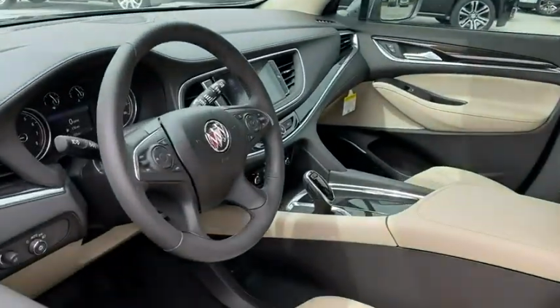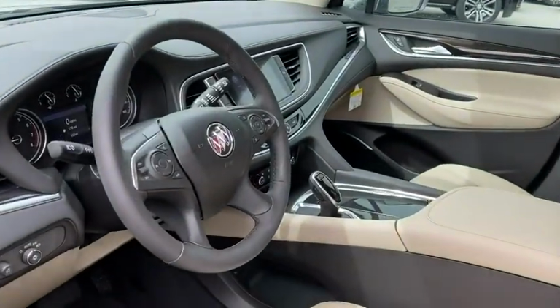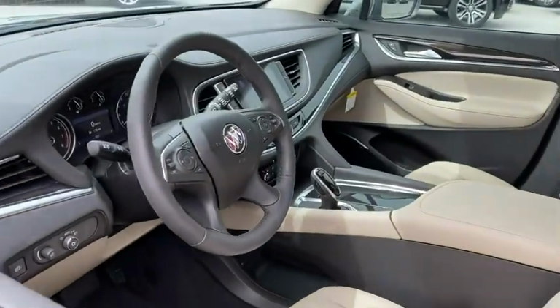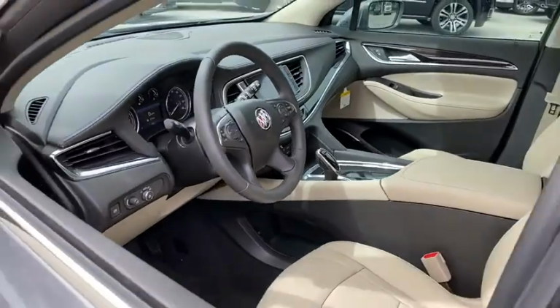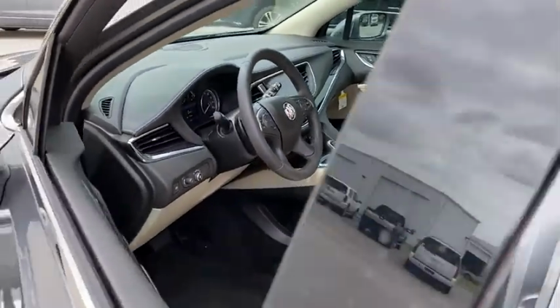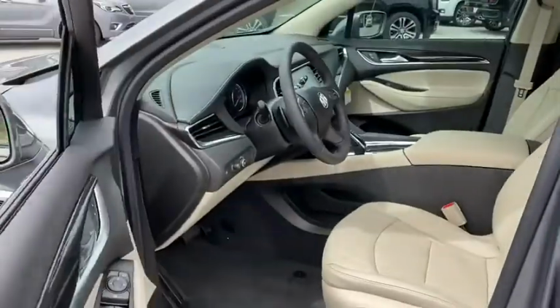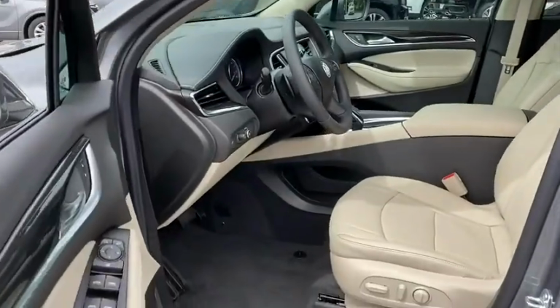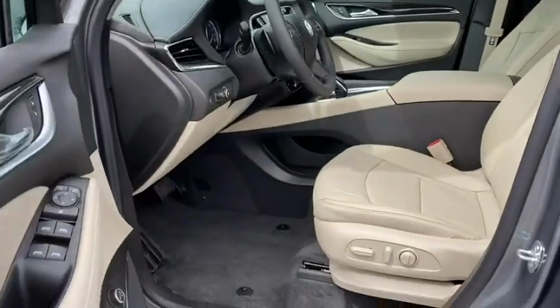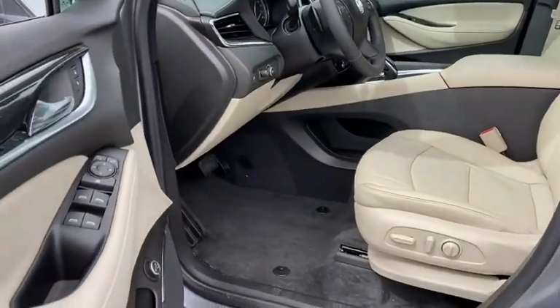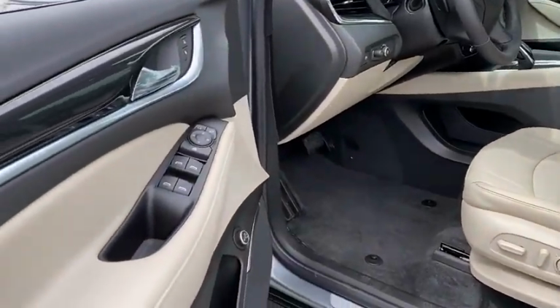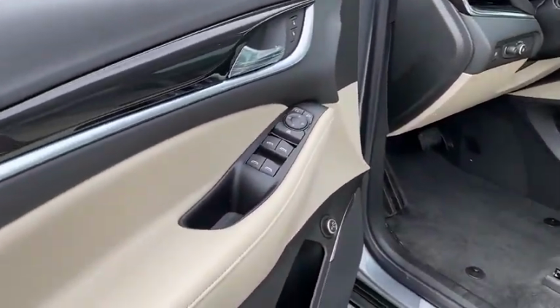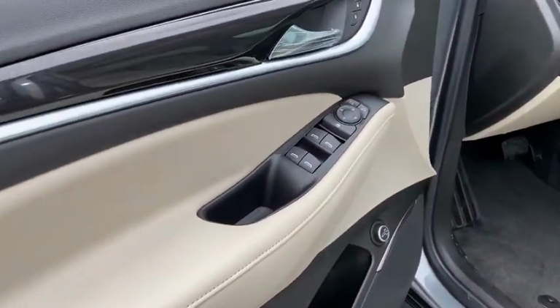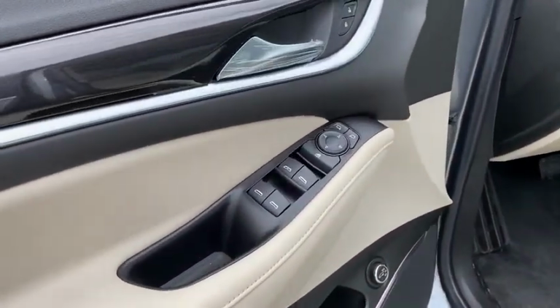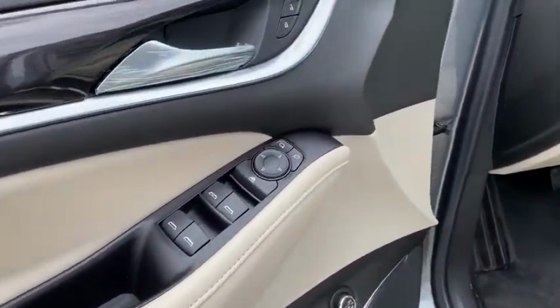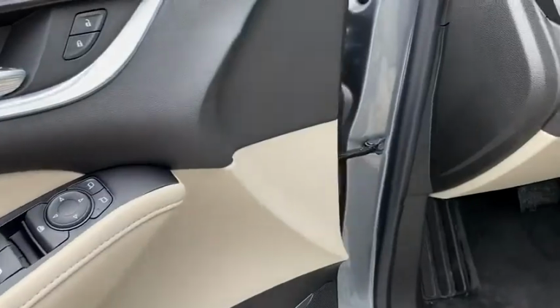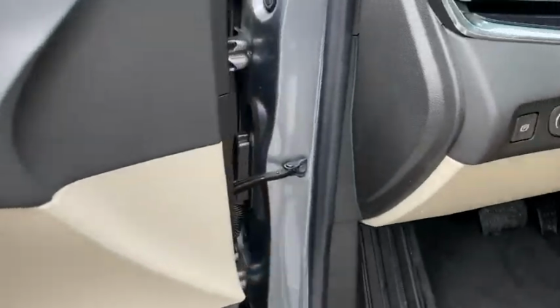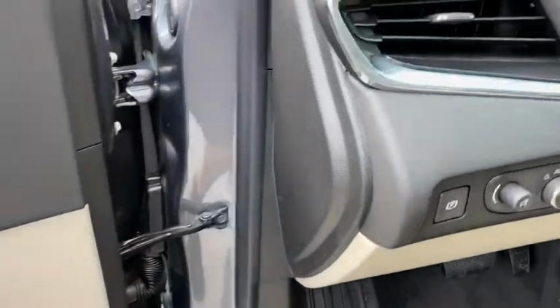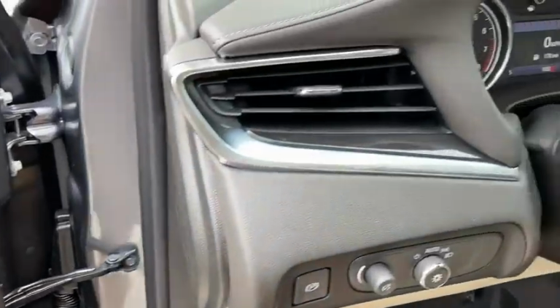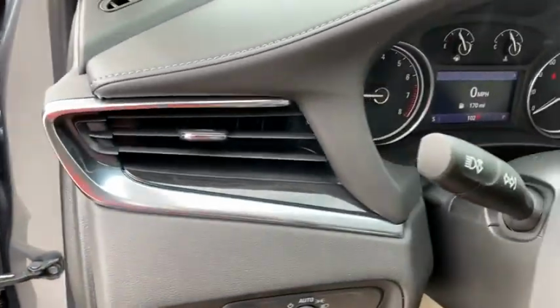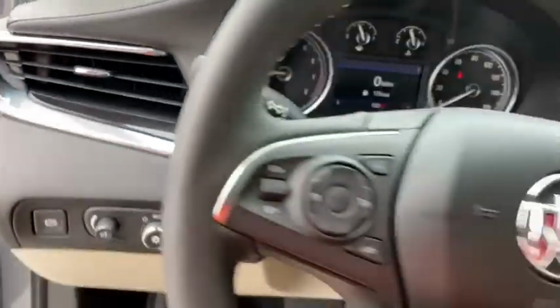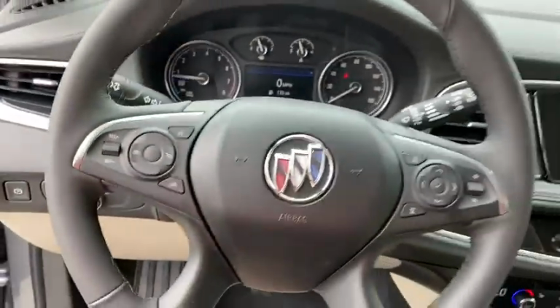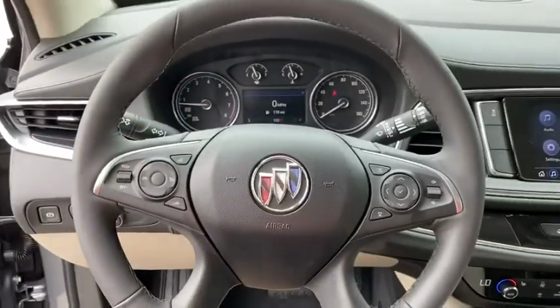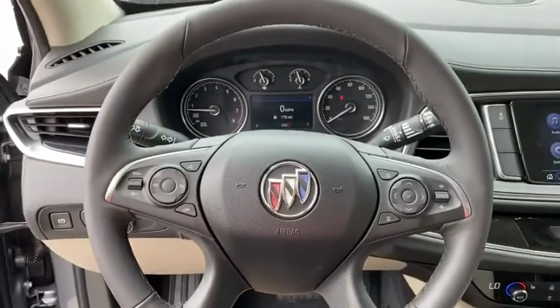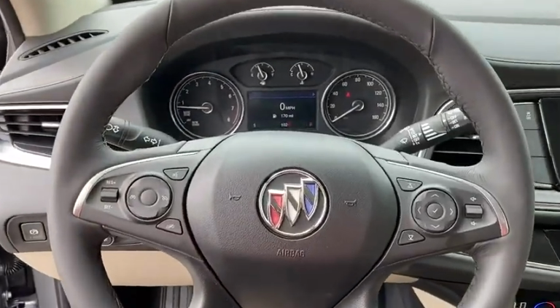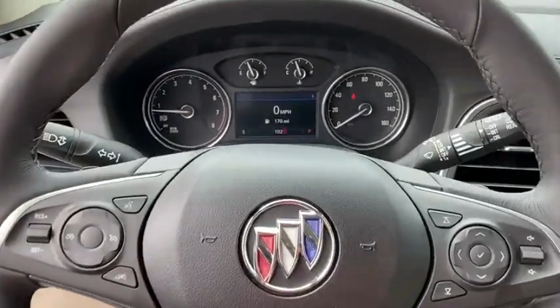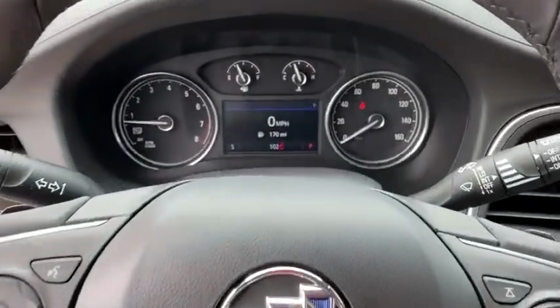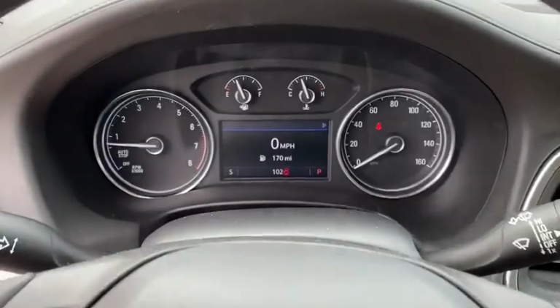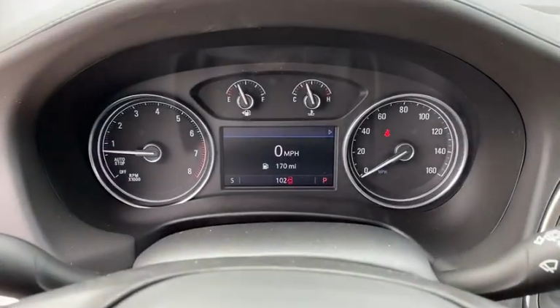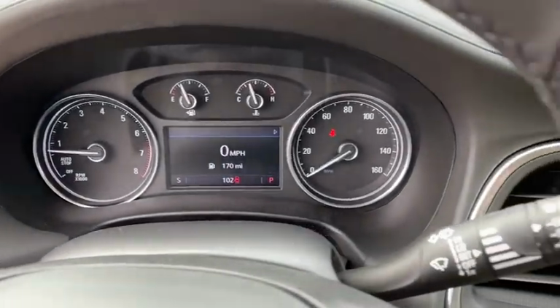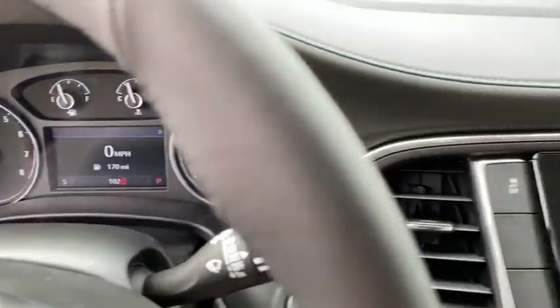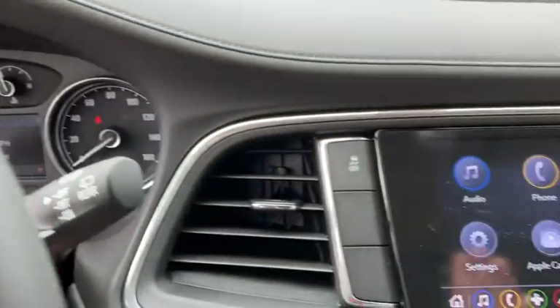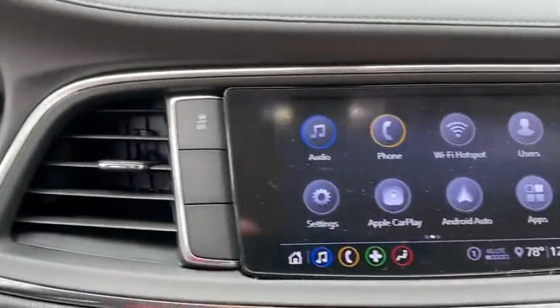Power liftgate, power passenger seat, traction control, dual airbags, leather-wrapped steering wheel, power steering, four-wheel disc brakes, center armrest, active suspension system, universal garage door opener, rear window defroster.